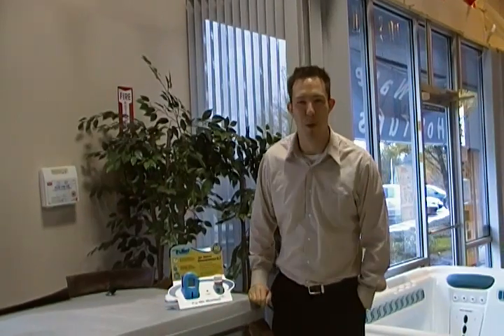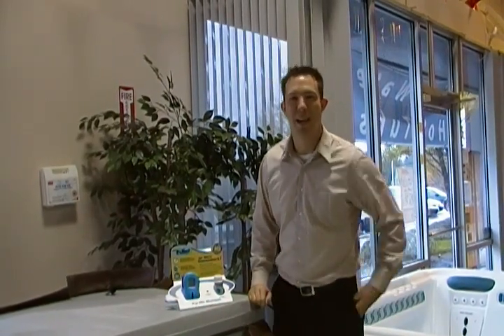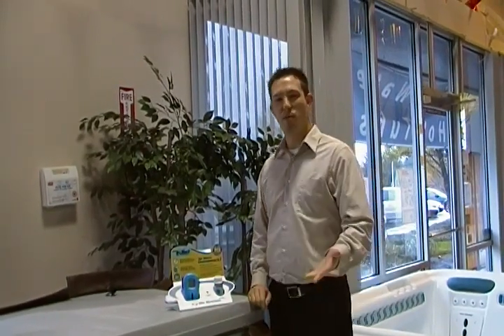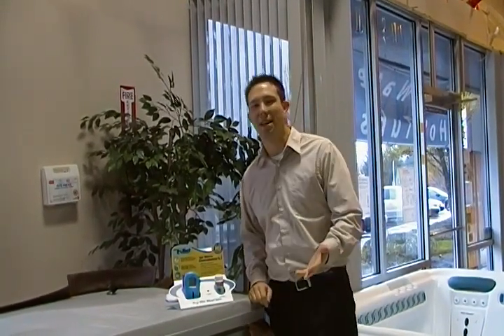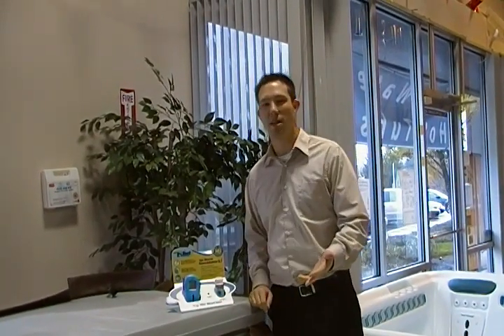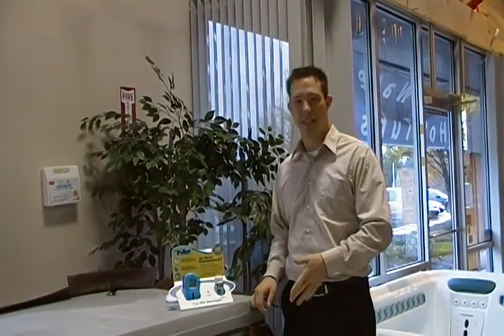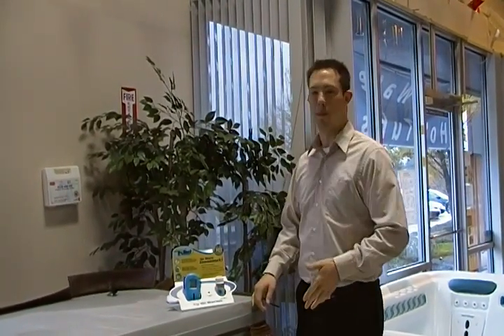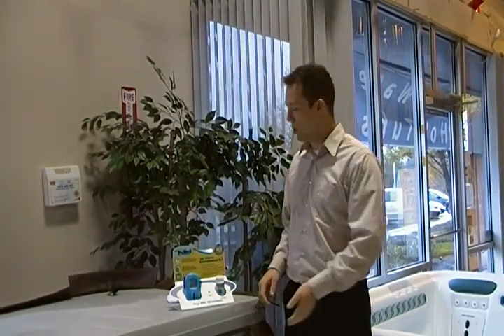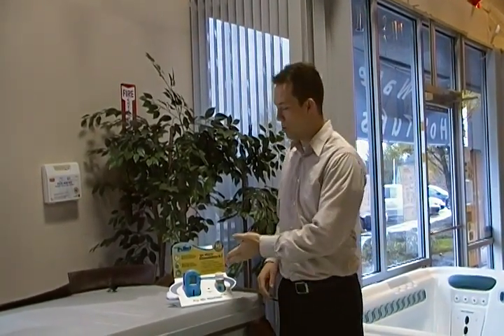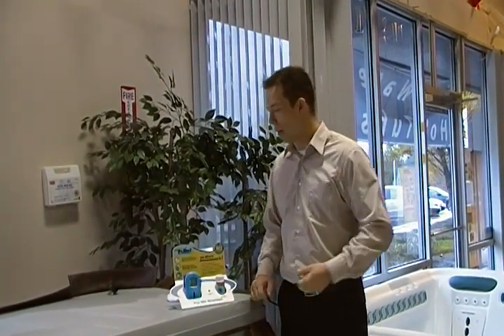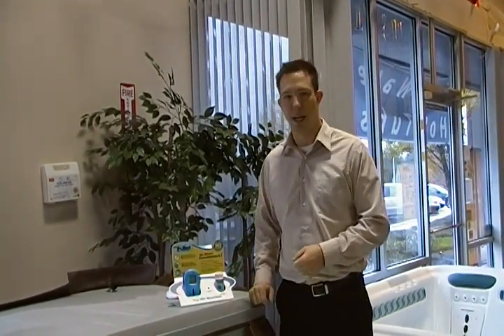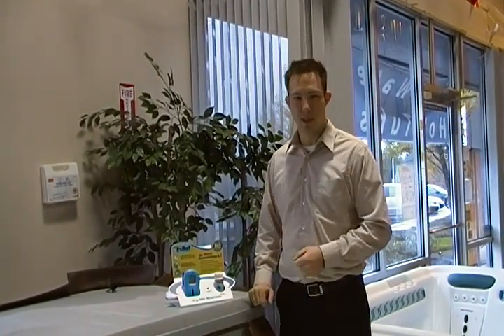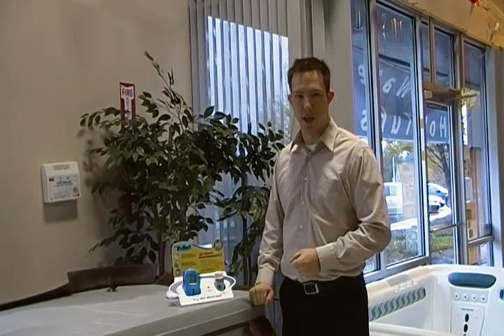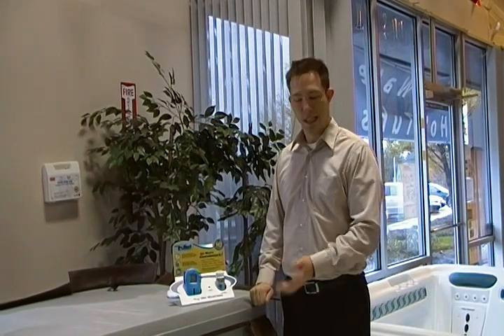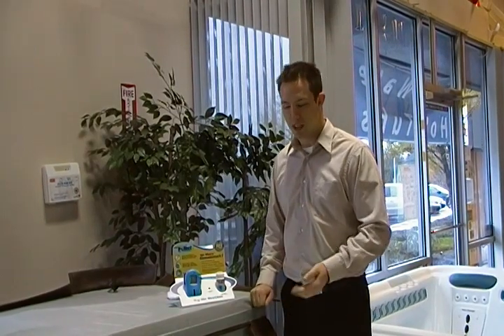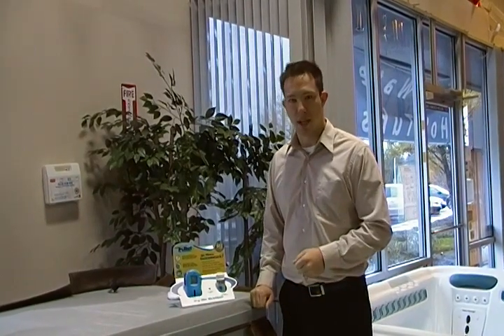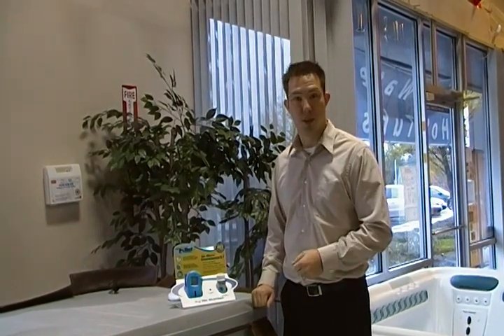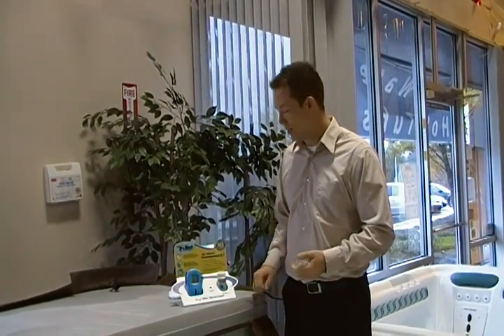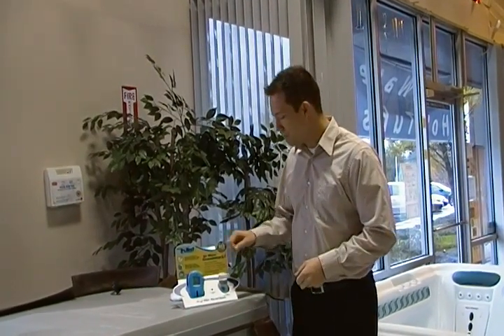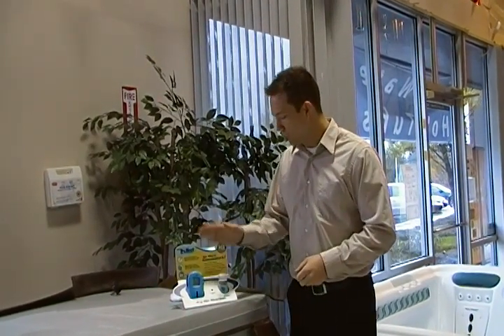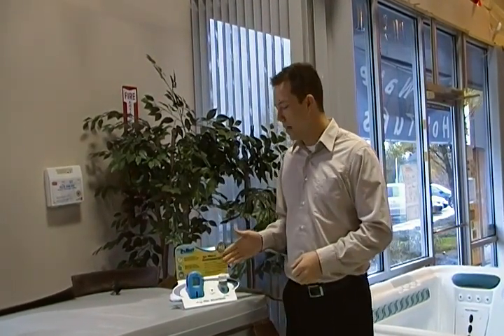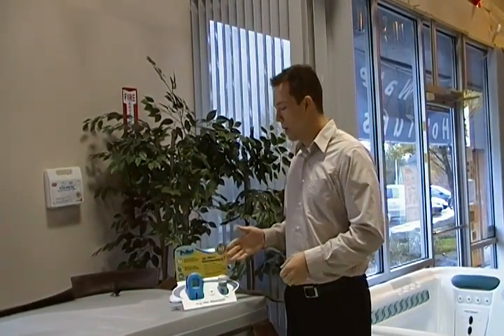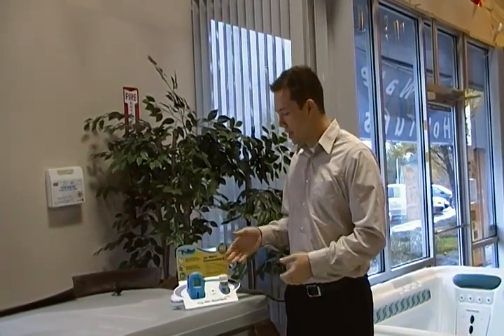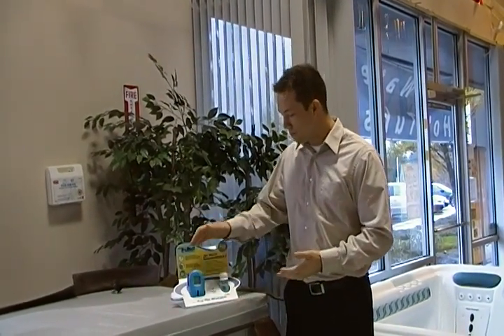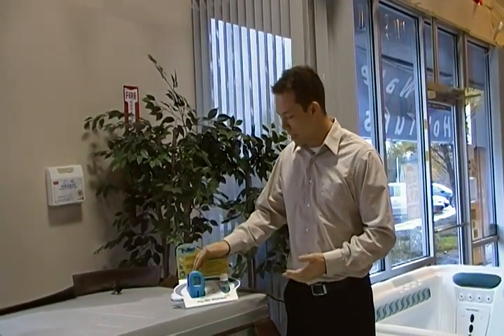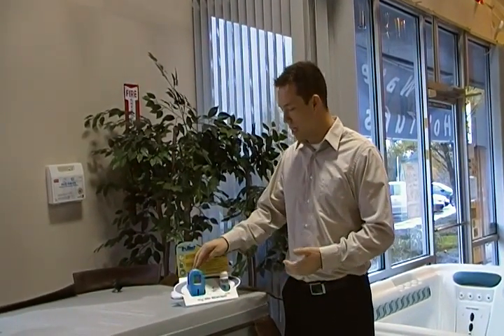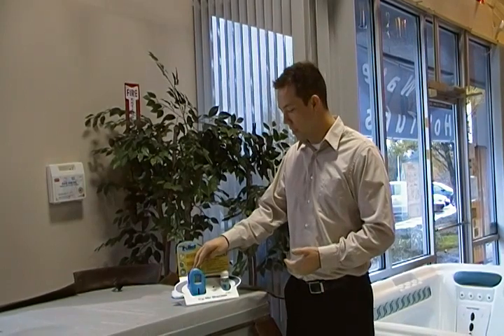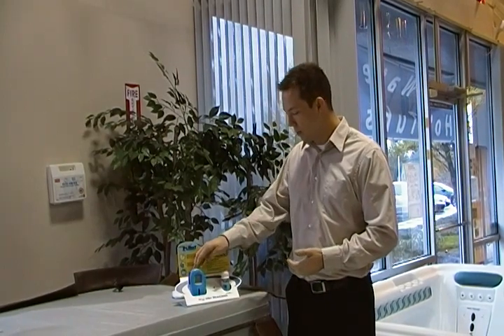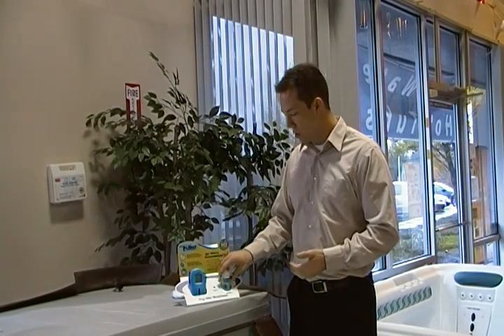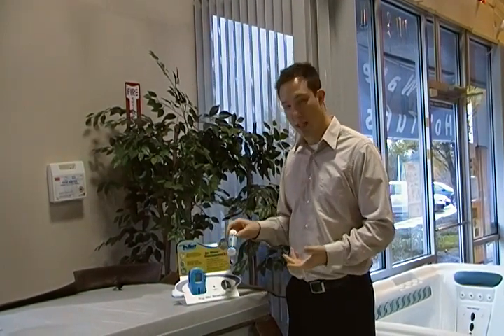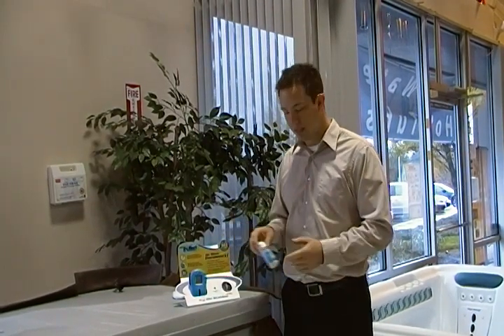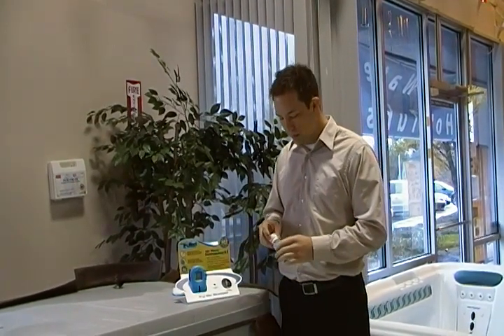Hey everybody, I'm Dave with Oregon Hot Tub and today I'm going to show you how to use your AquaCheck True Test Reader to test the water chemistry of your hot tub. When you buy the kit, you're going to get the test reader and you're also going to get the testing strips.